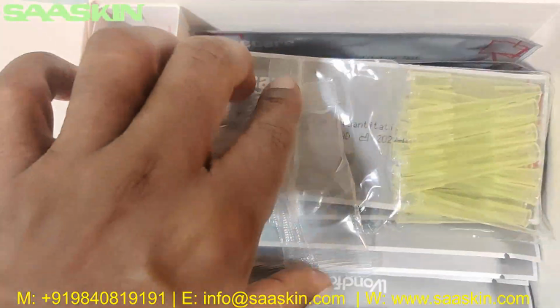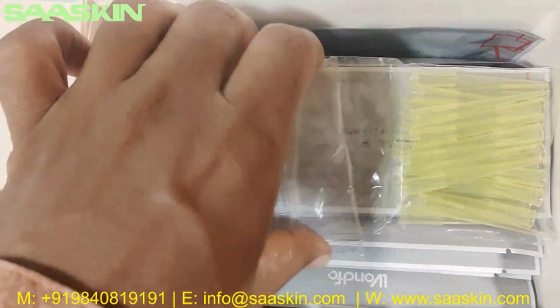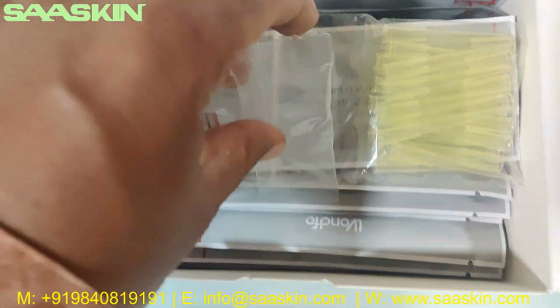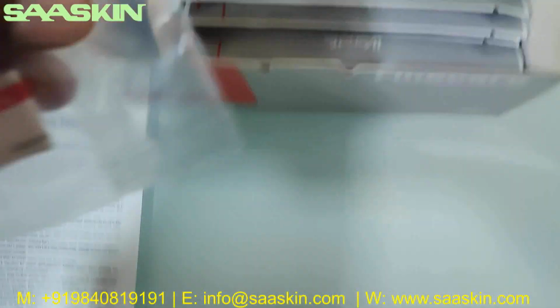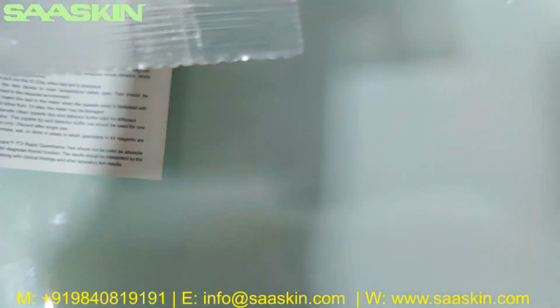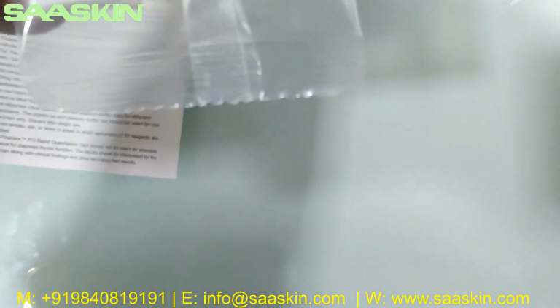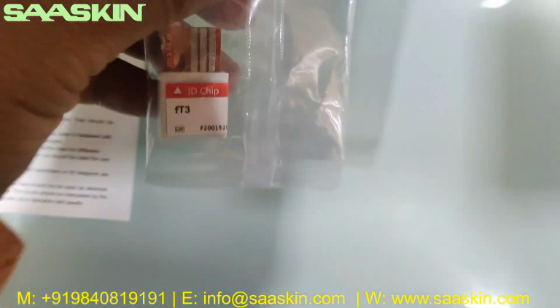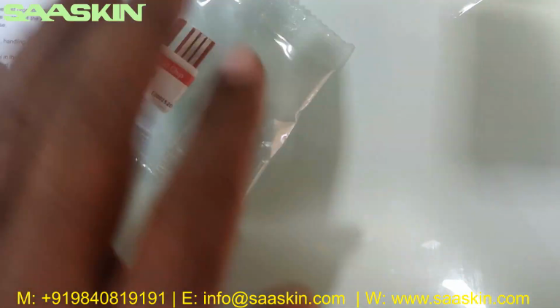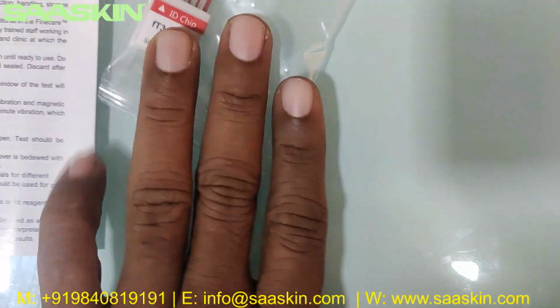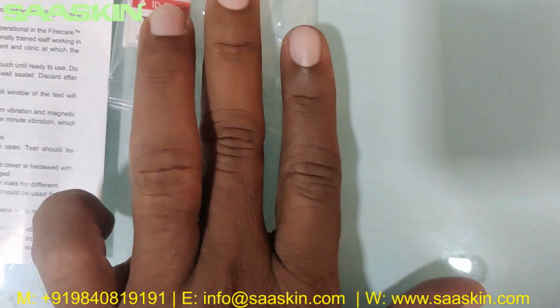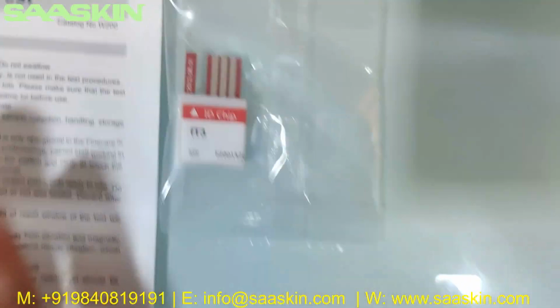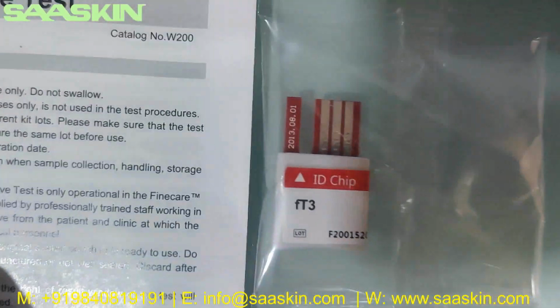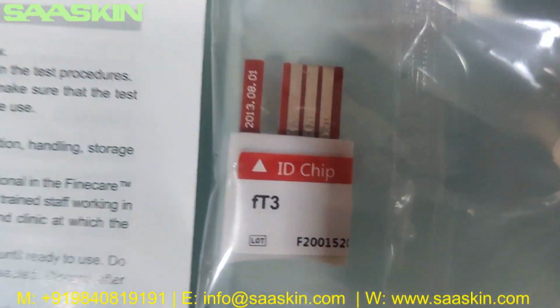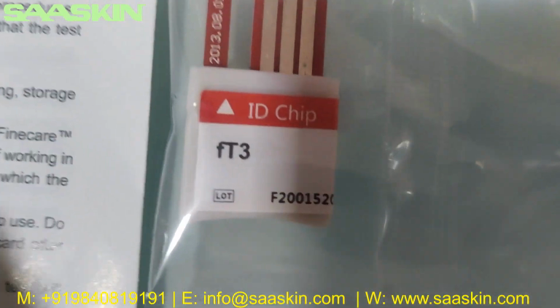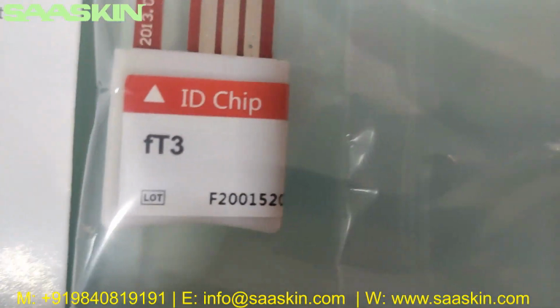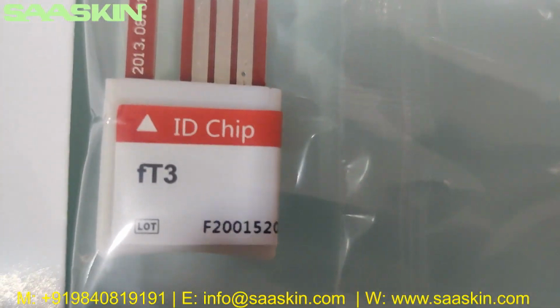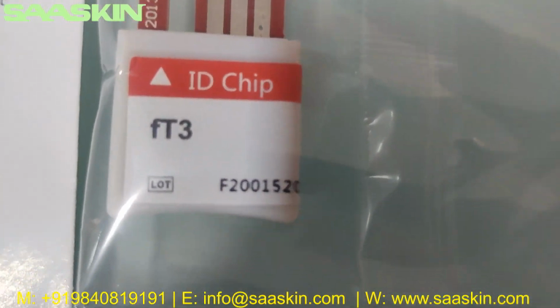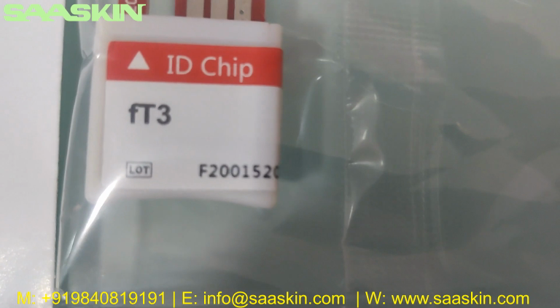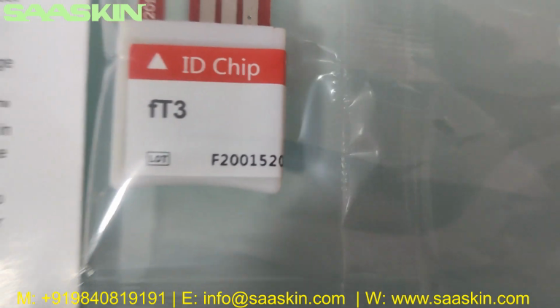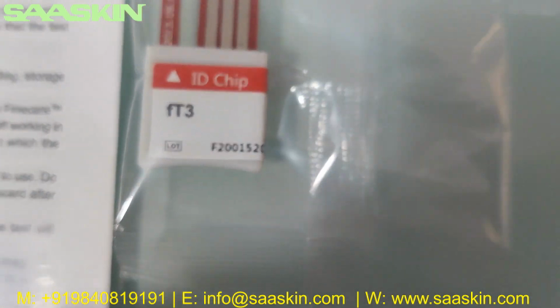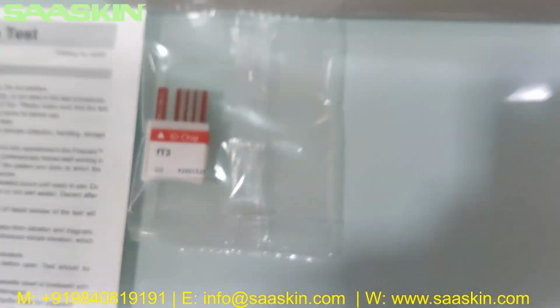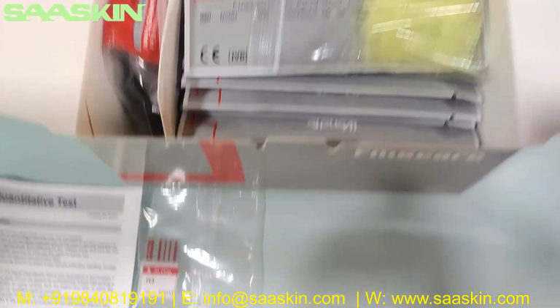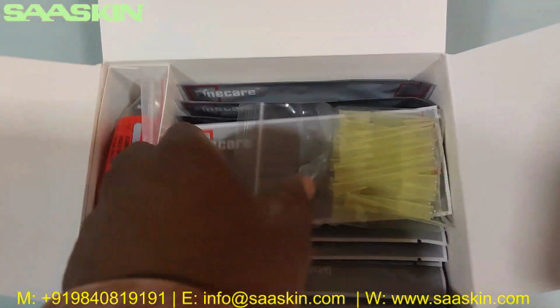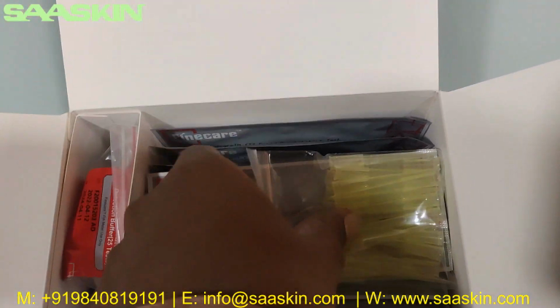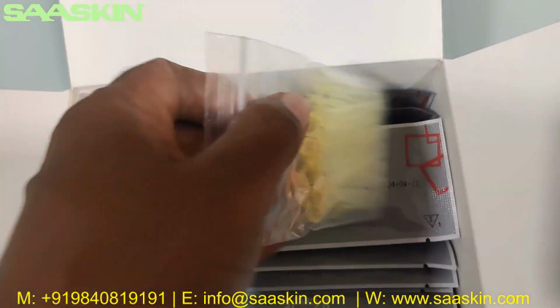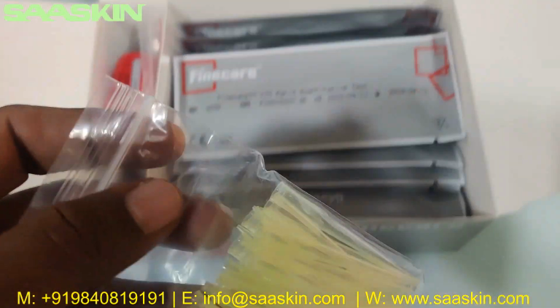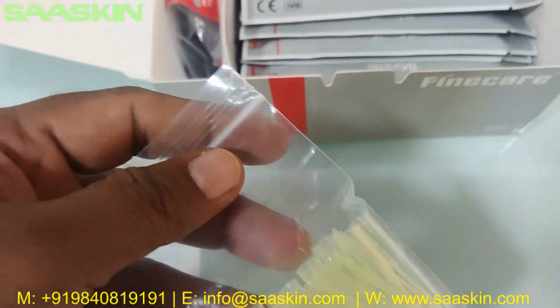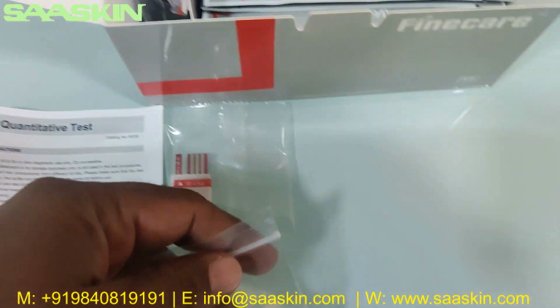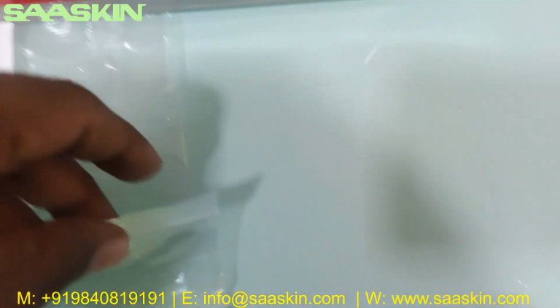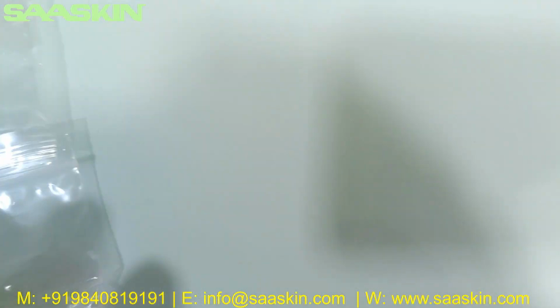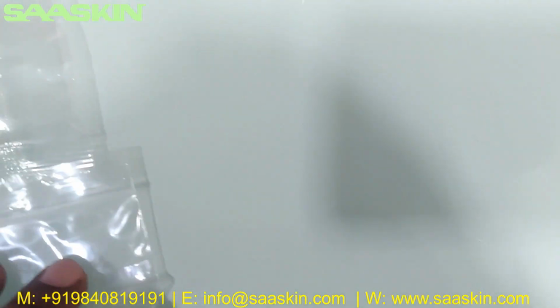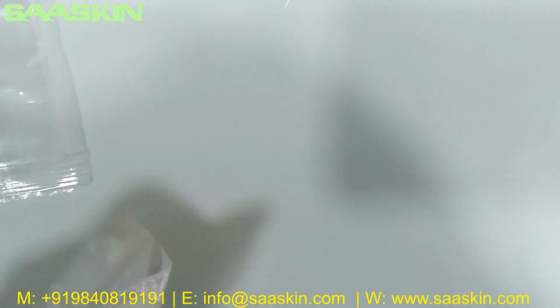Inside you can see there is one chip. This chip has the test and test calibration information, along with the lot number. And then you have 25 paper tips.